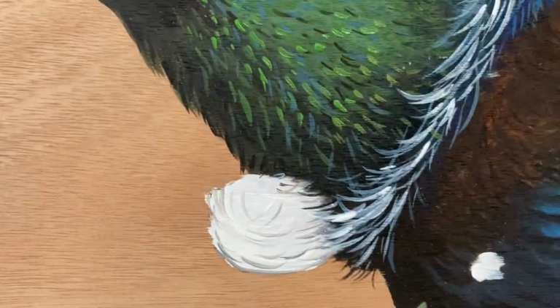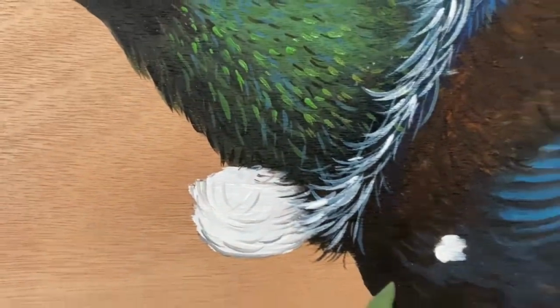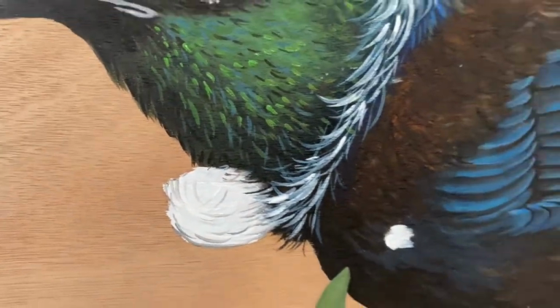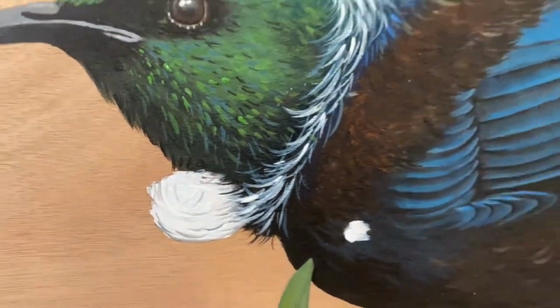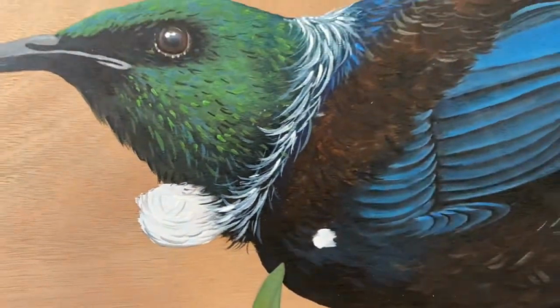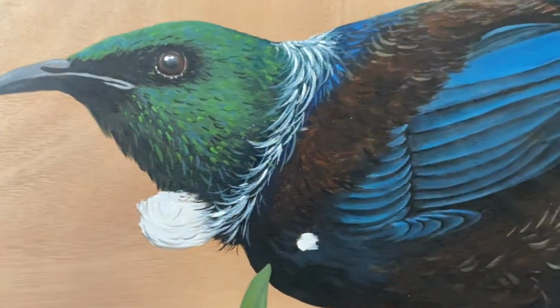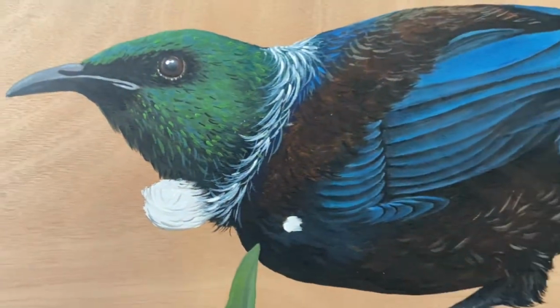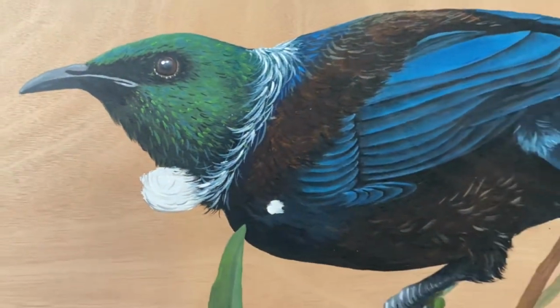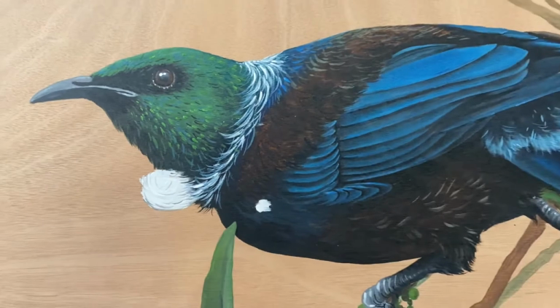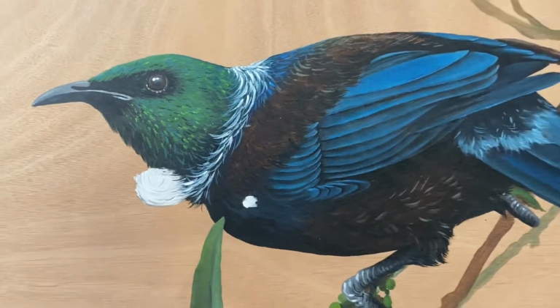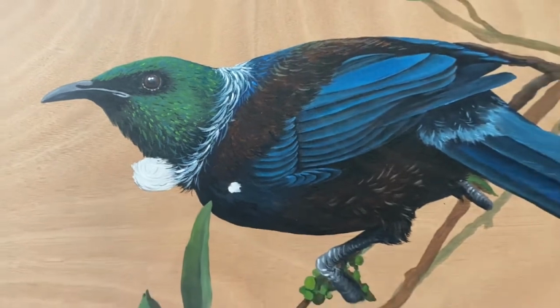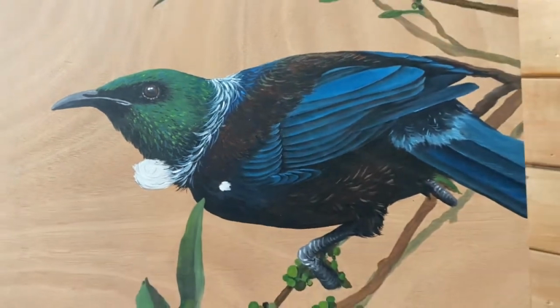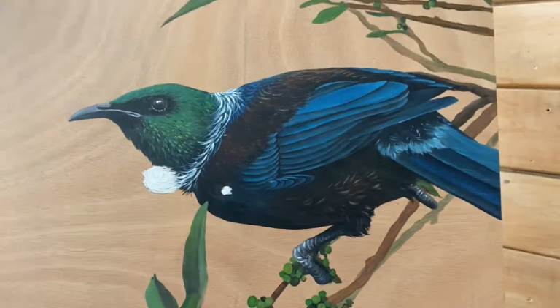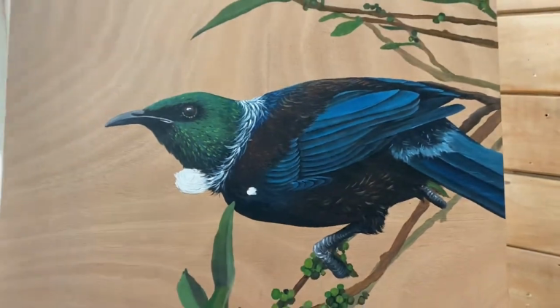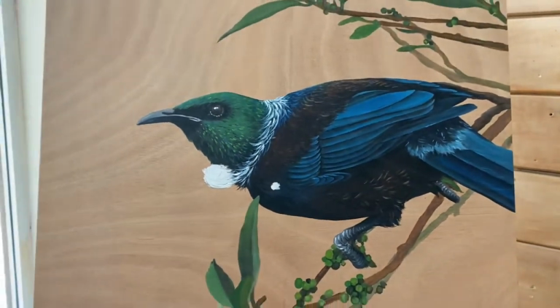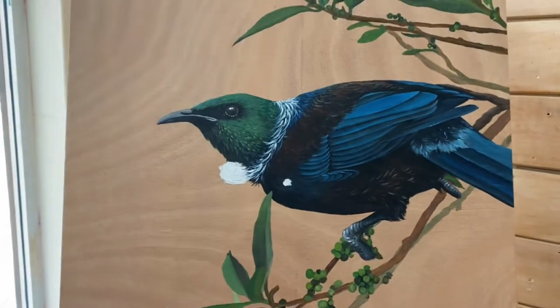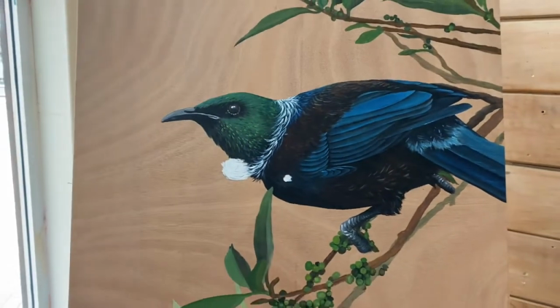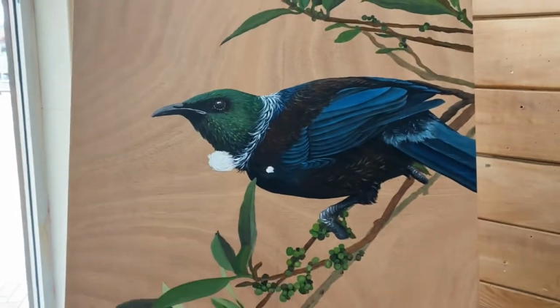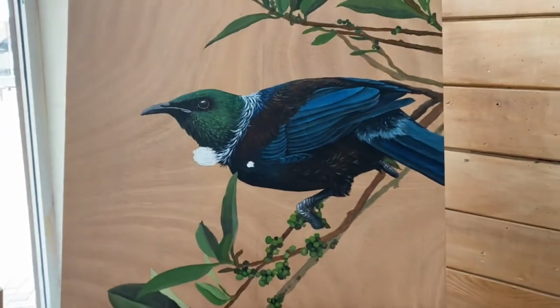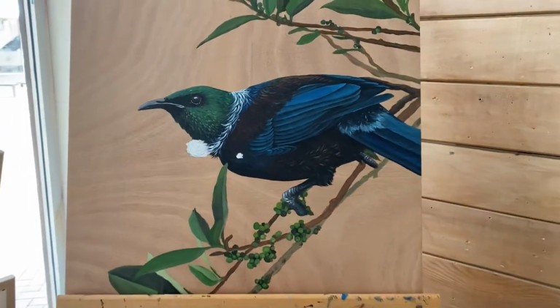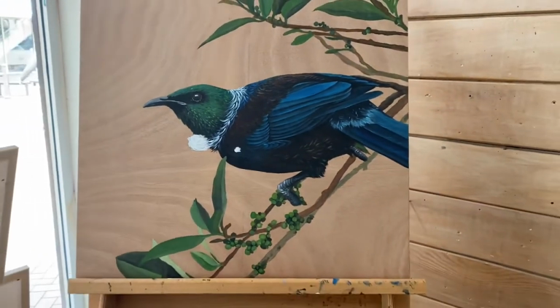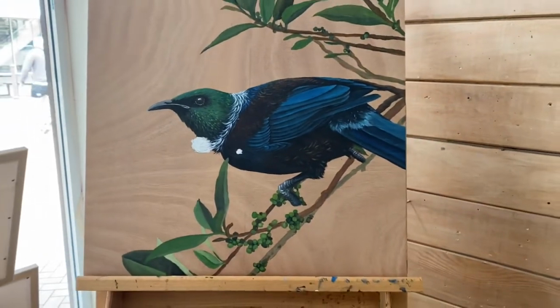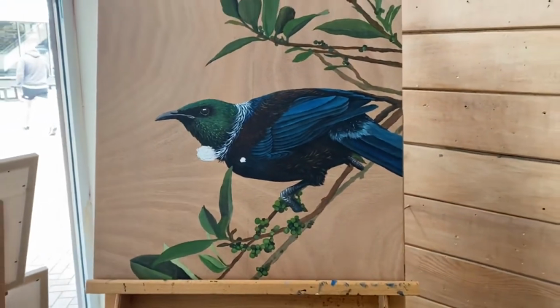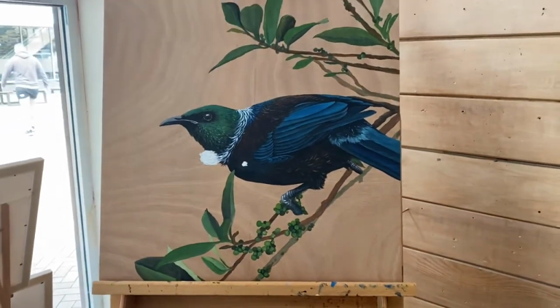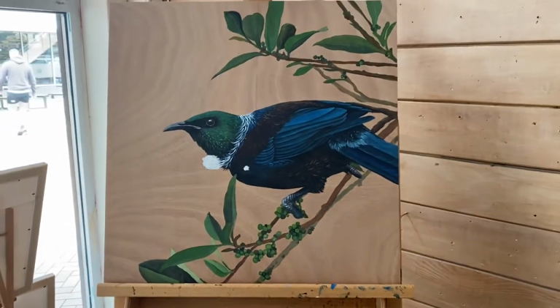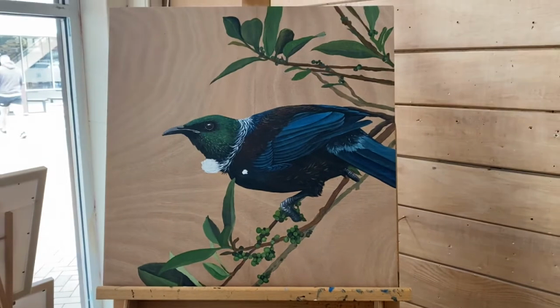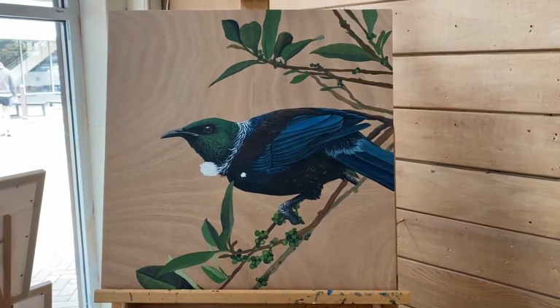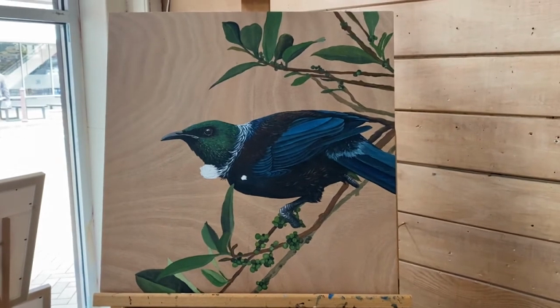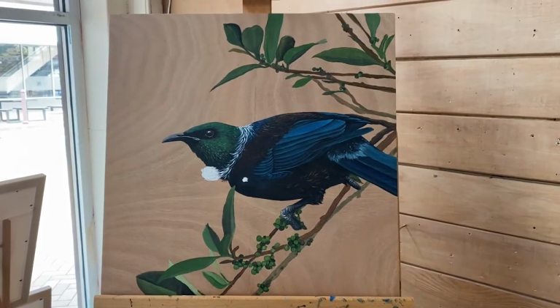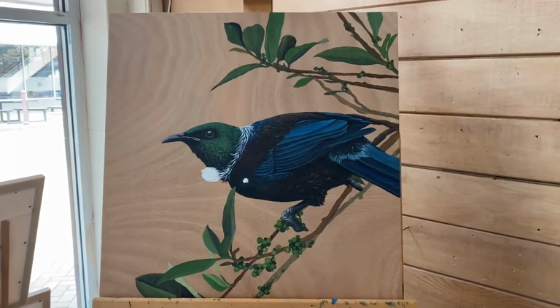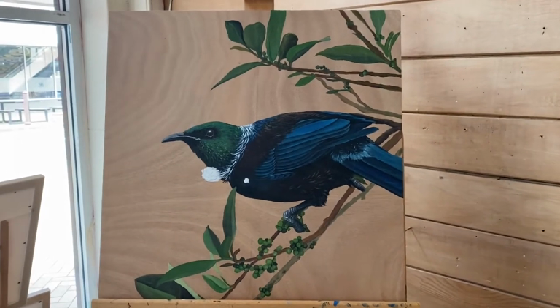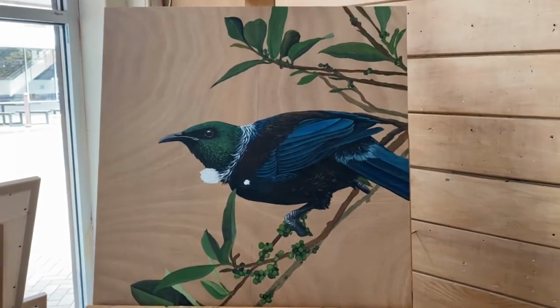So just a quick little video to show you, and if I come out a bit you guys can see the whole painting. There we go. Awesome.